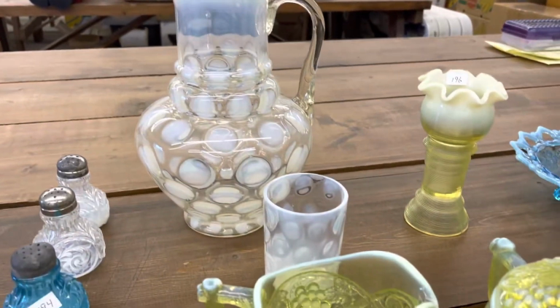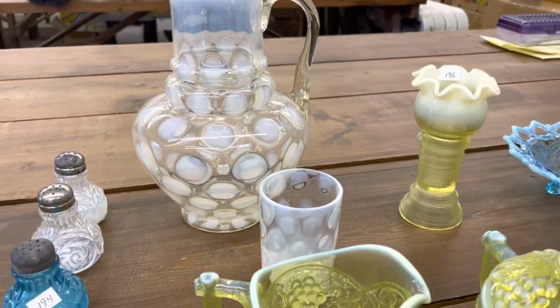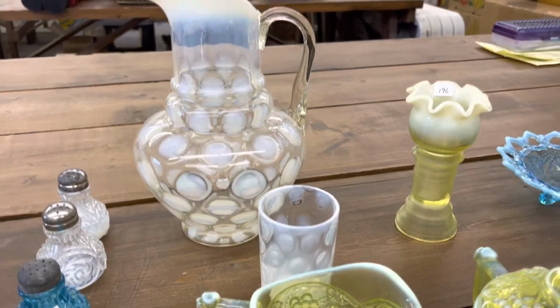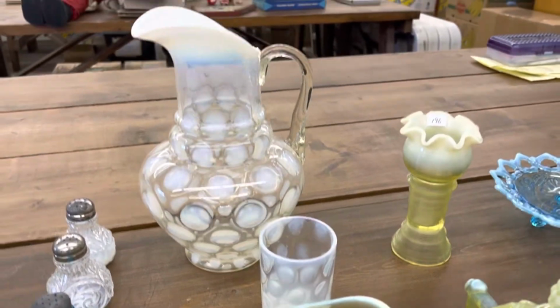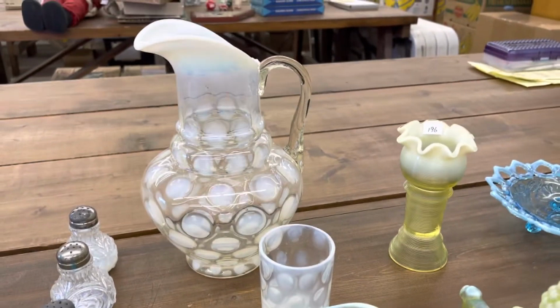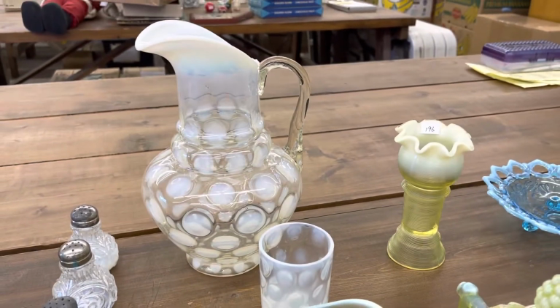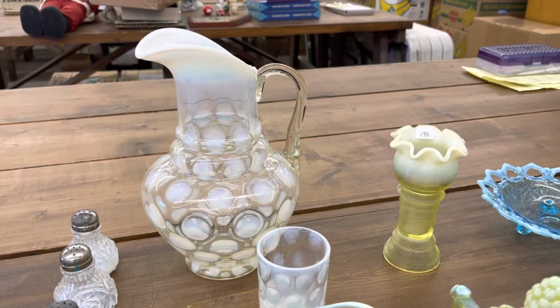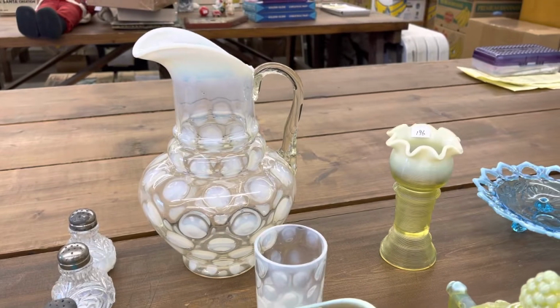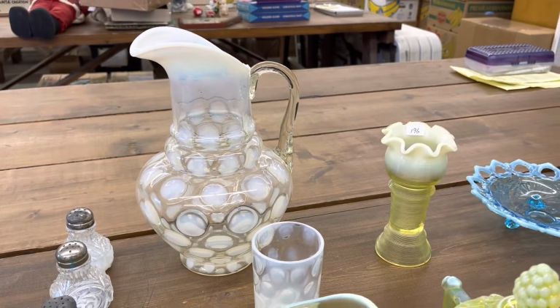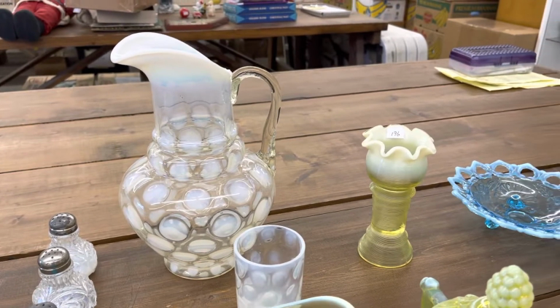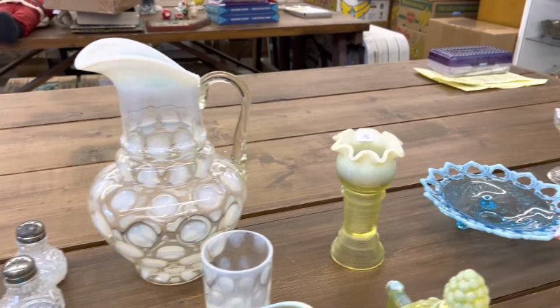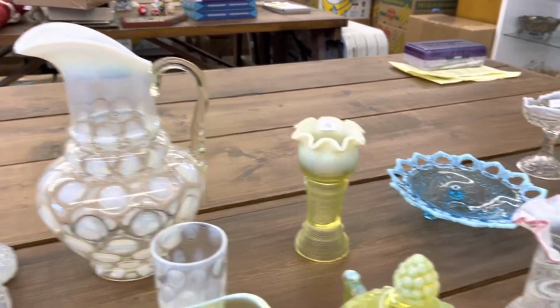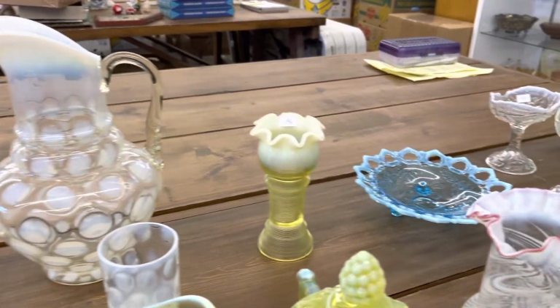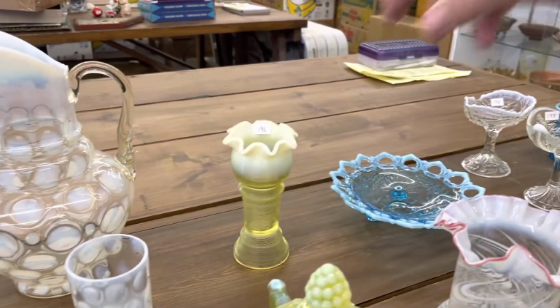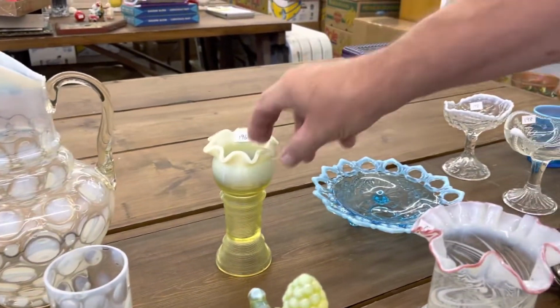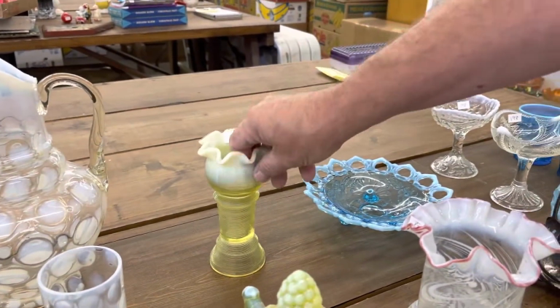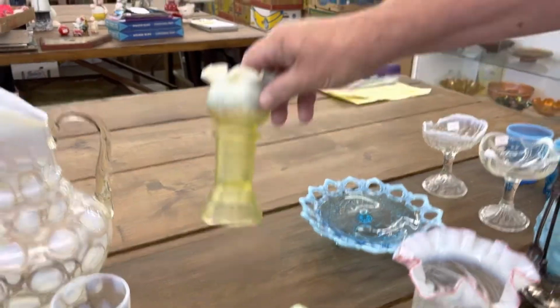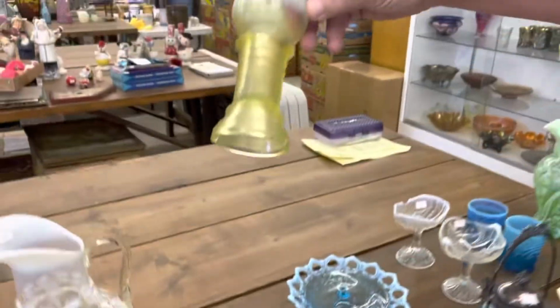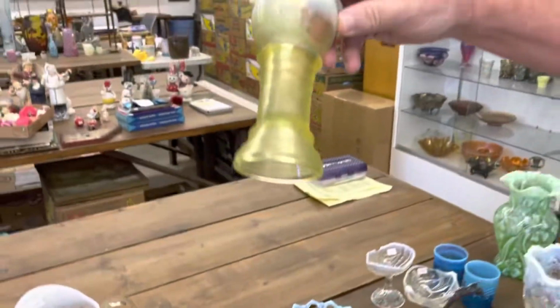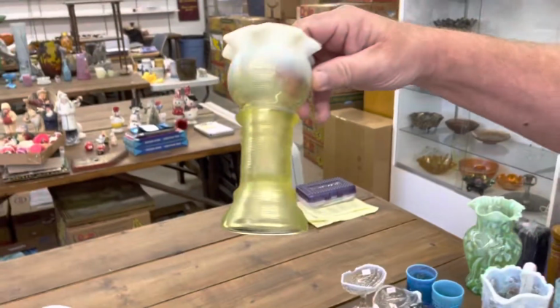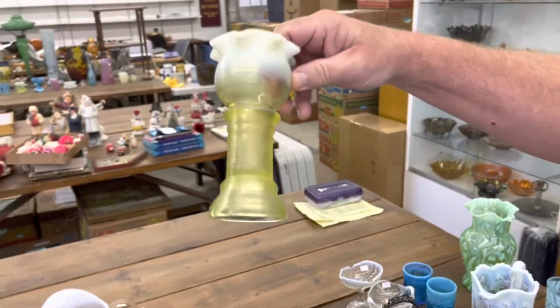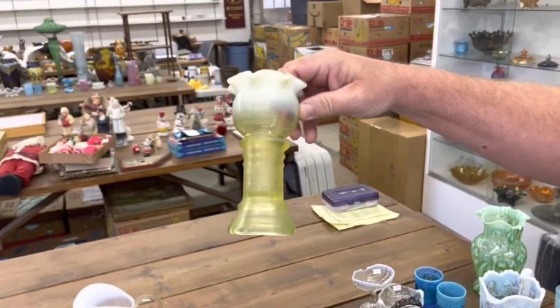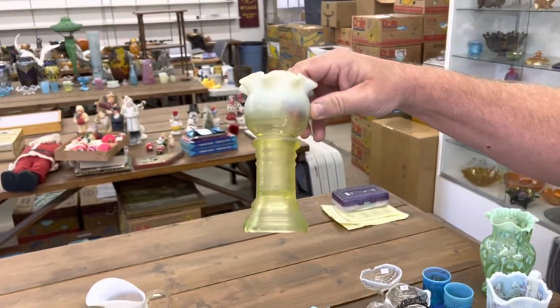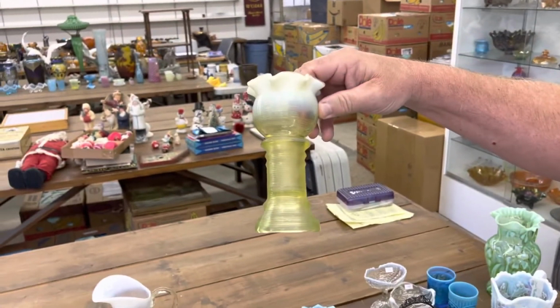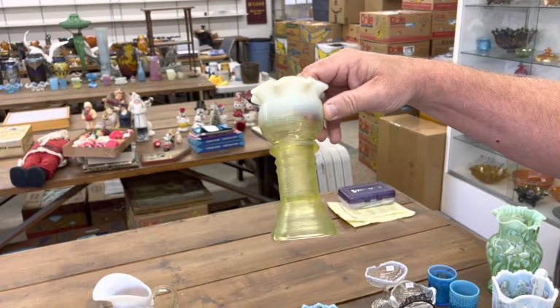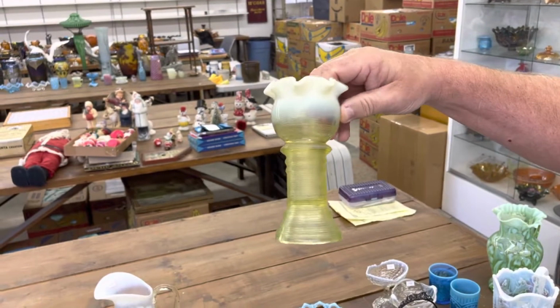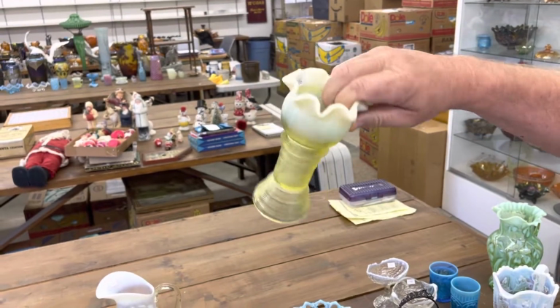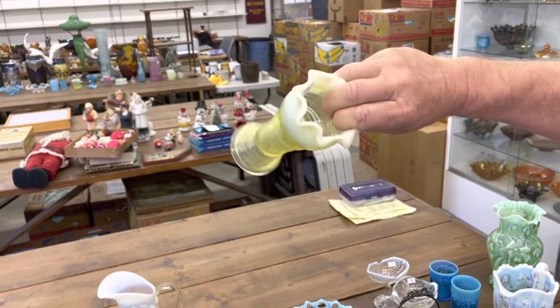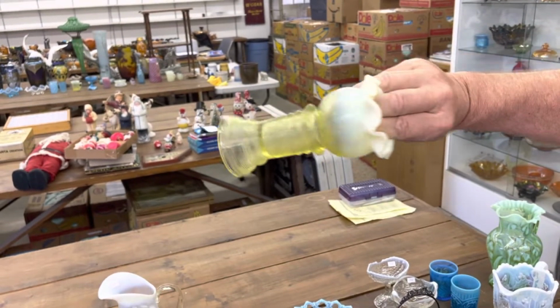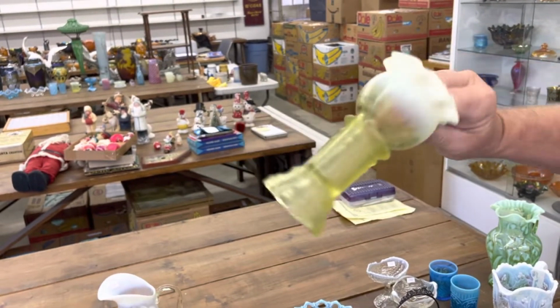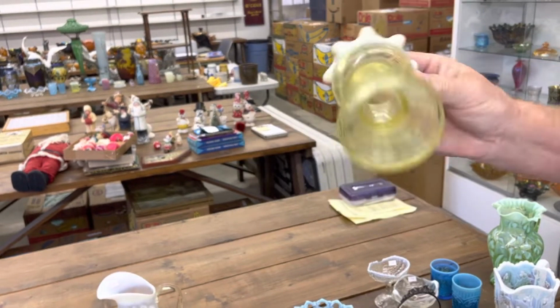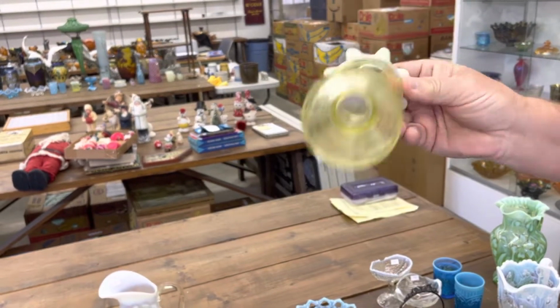Coin Spot Water Pitcher and one tumbler in White Opal. Jefferson Spool 6½-inch Vase in Vaseline Opal.